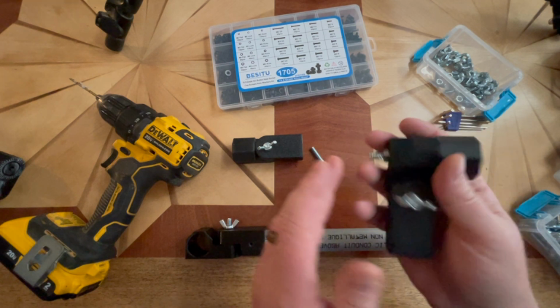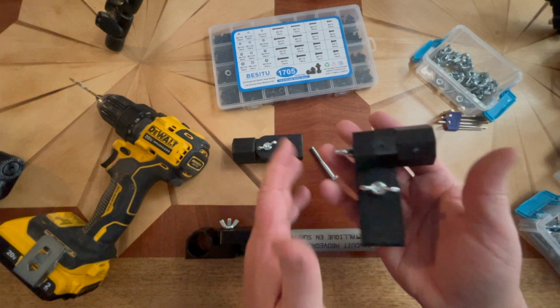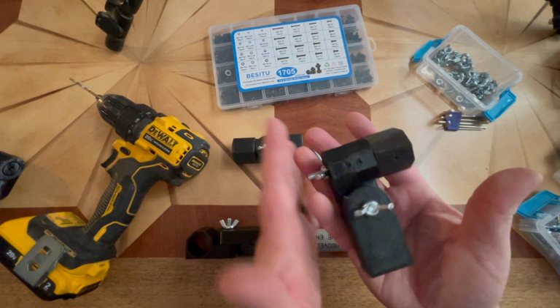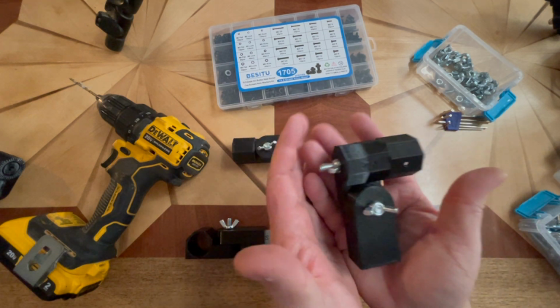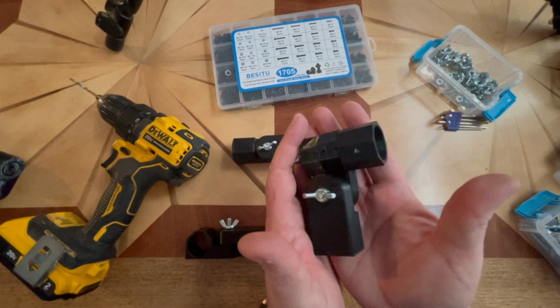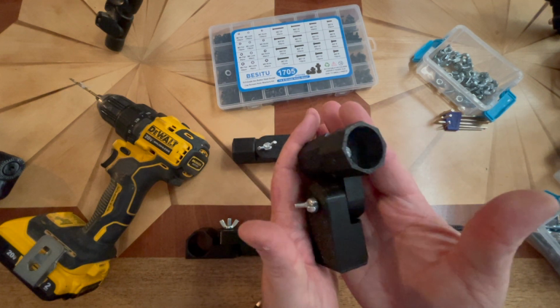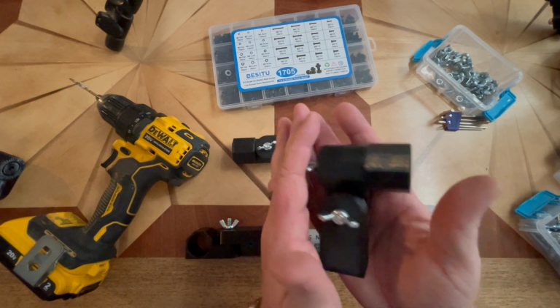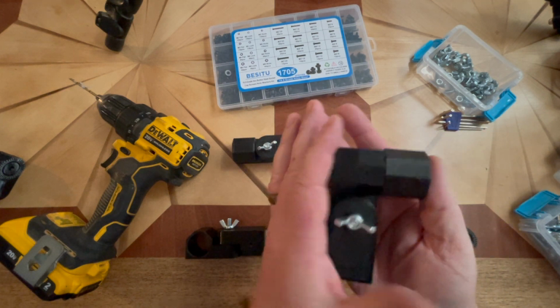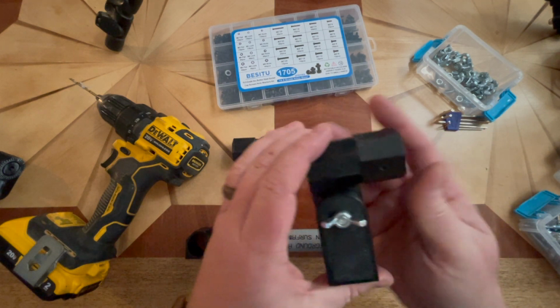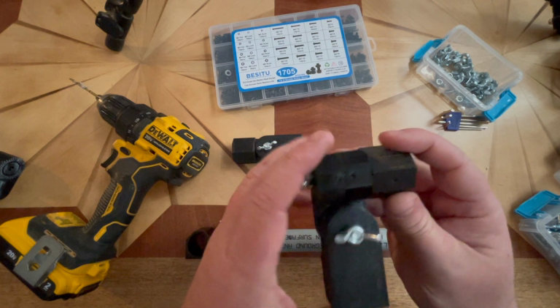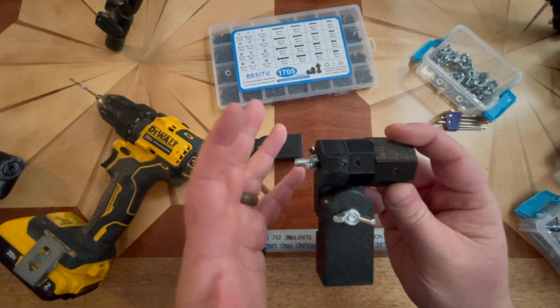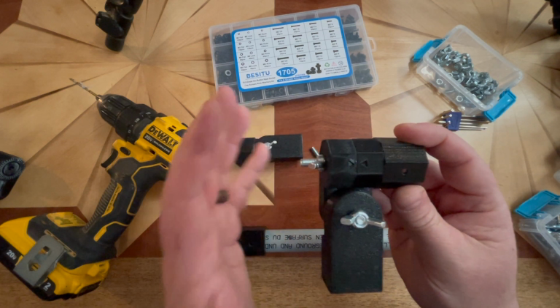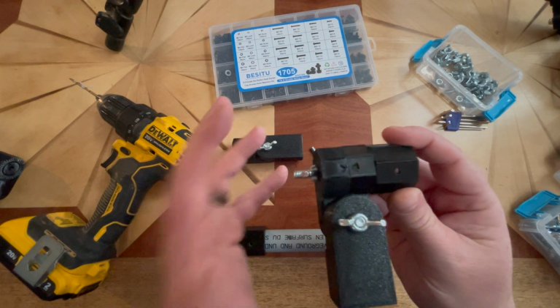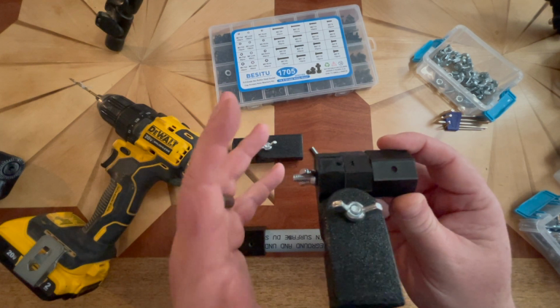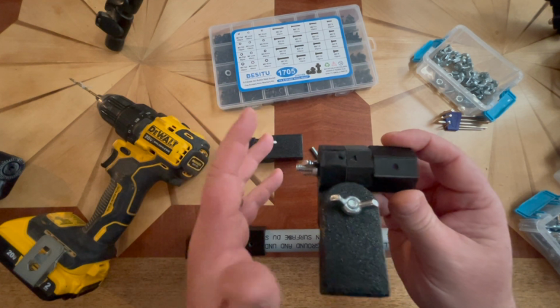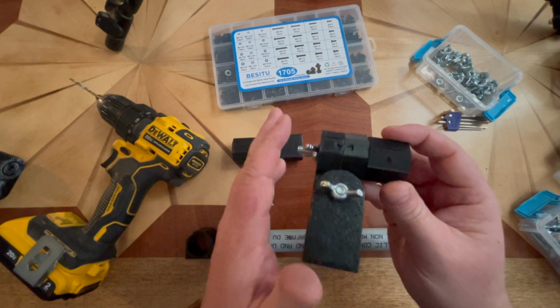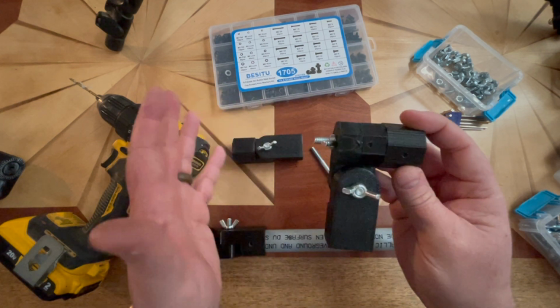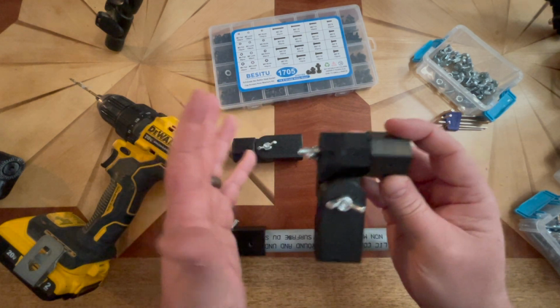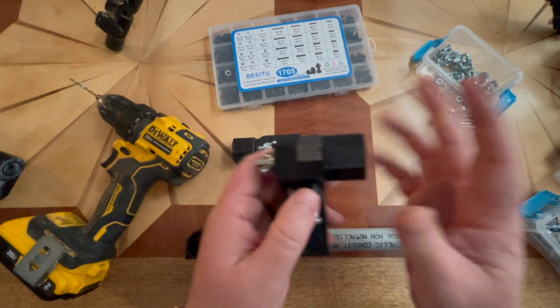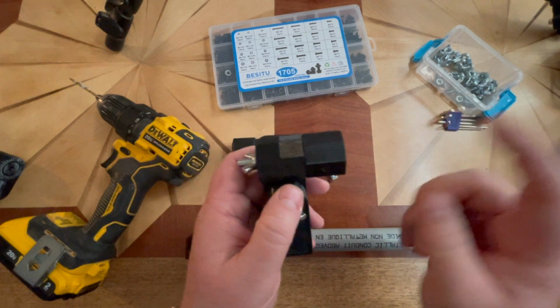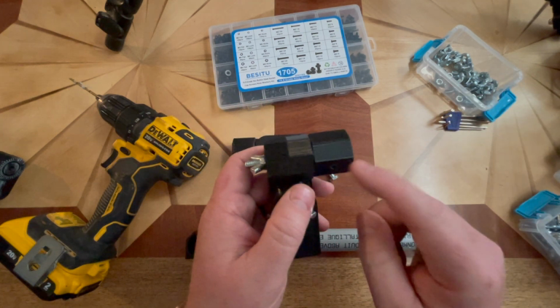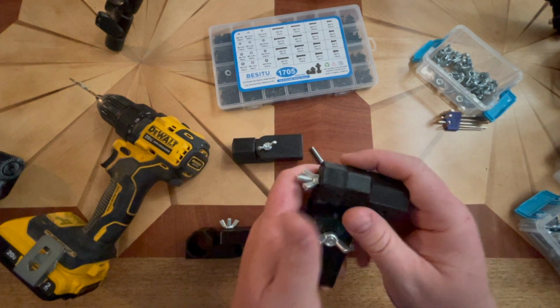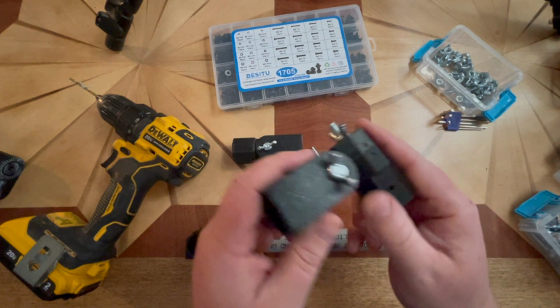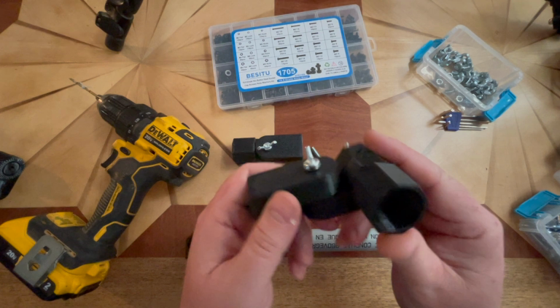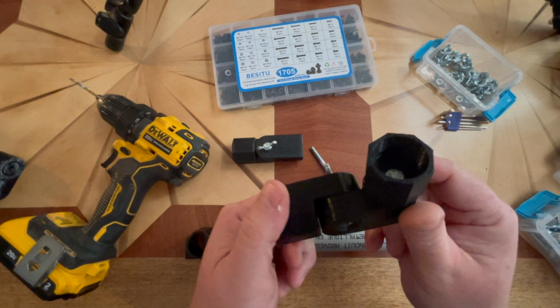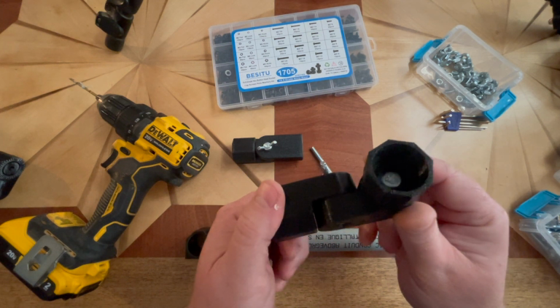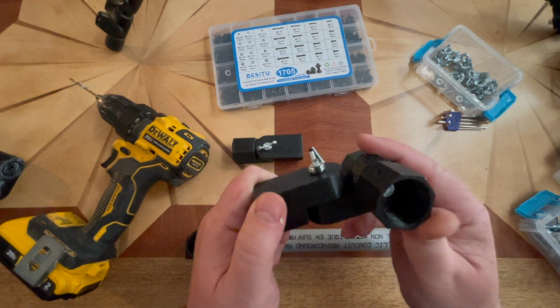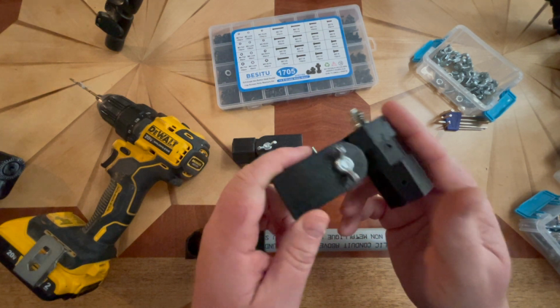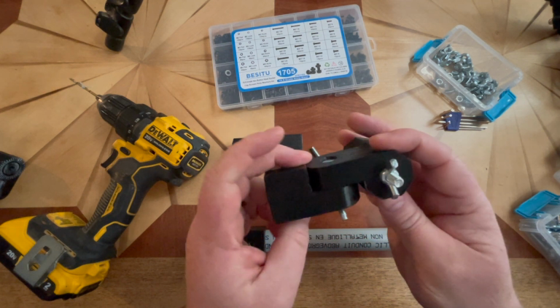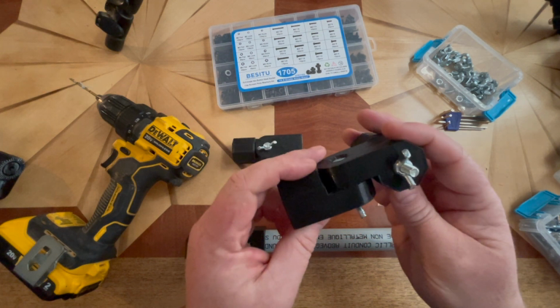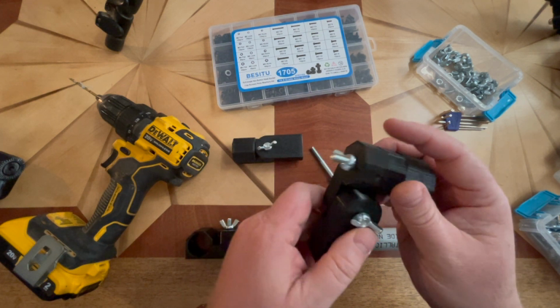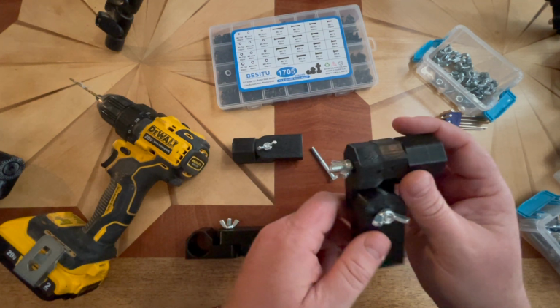It's not necessarily just a shoulder joint — if you want to build an animal or anything, these are all the joints you need to pretty much build exactly what you're looking for.